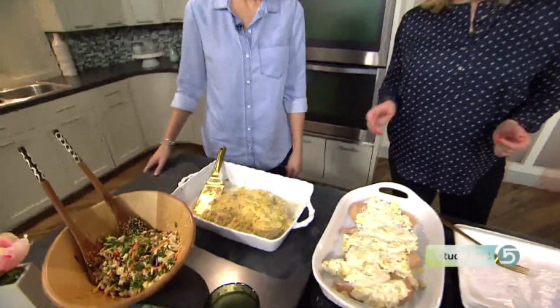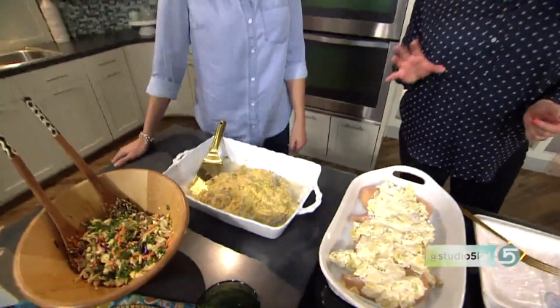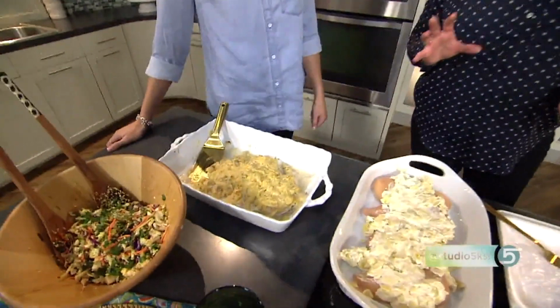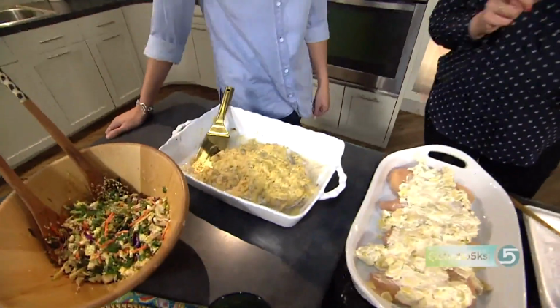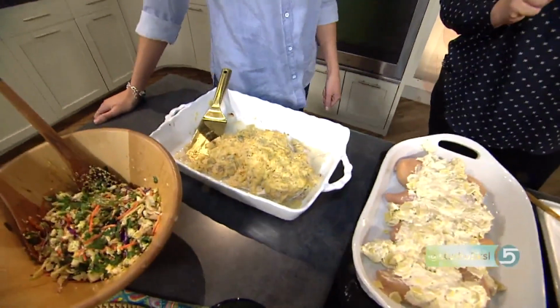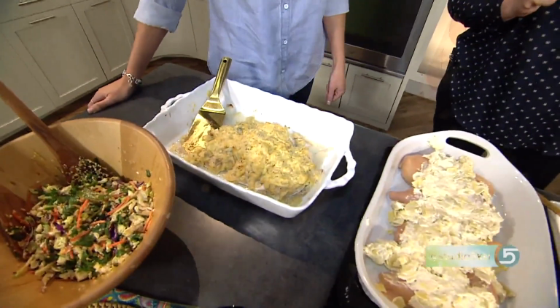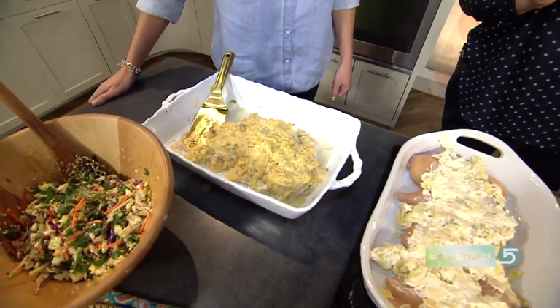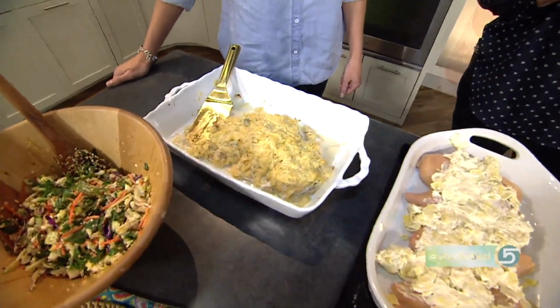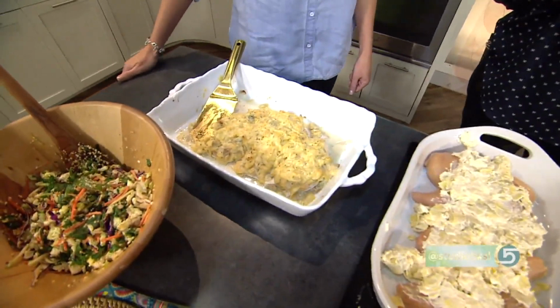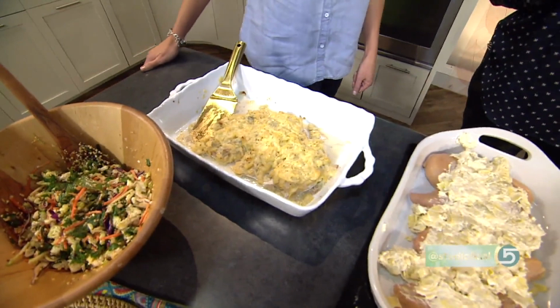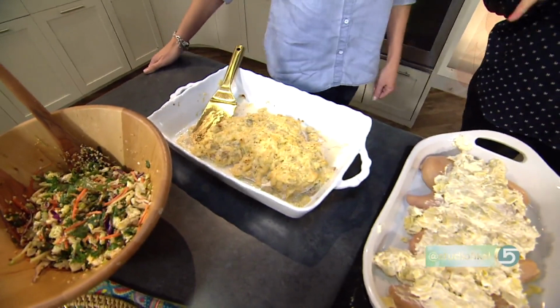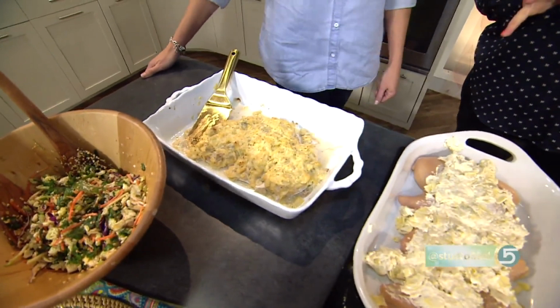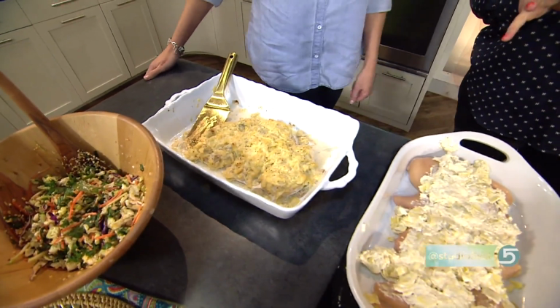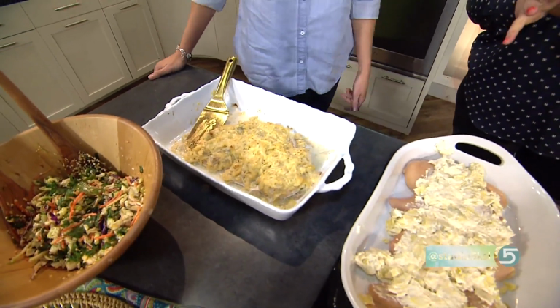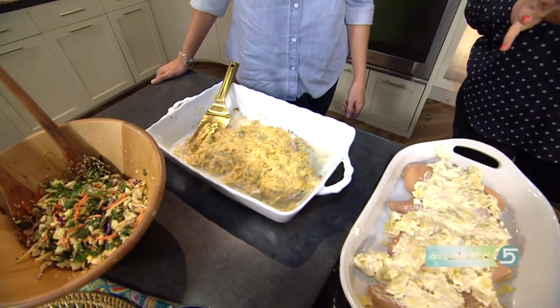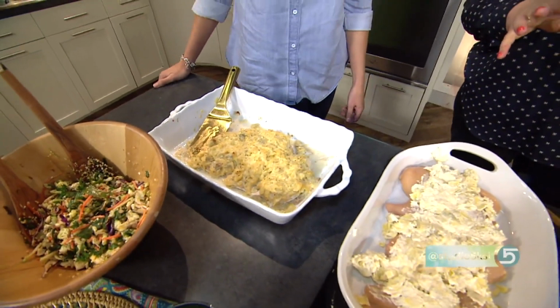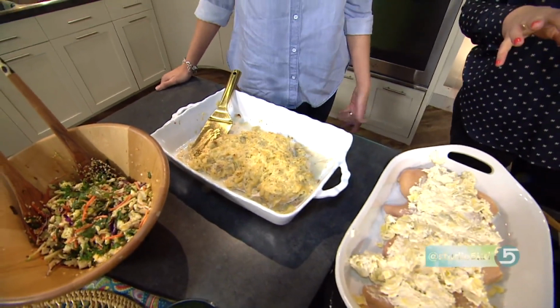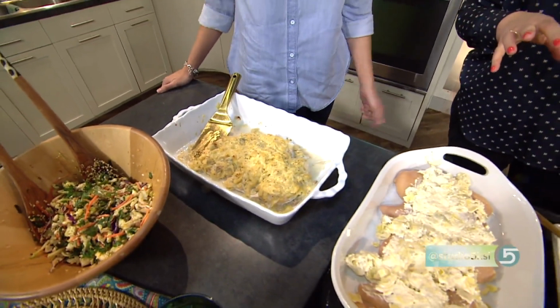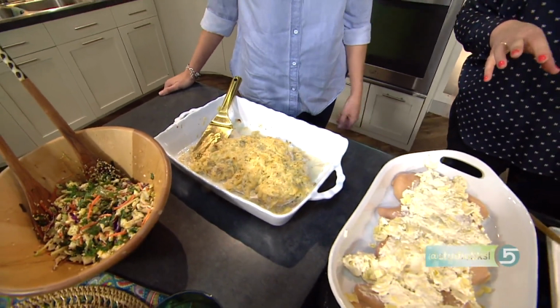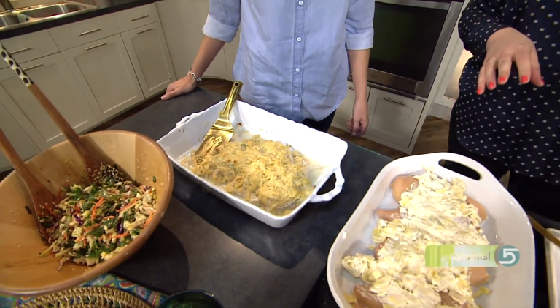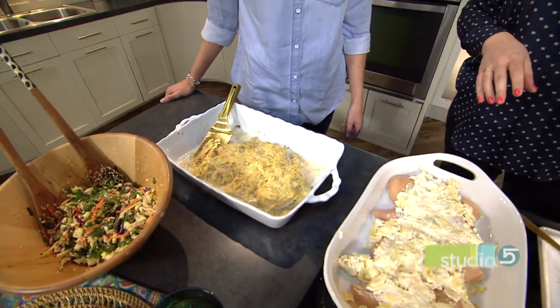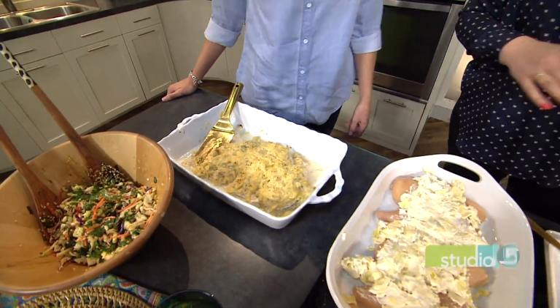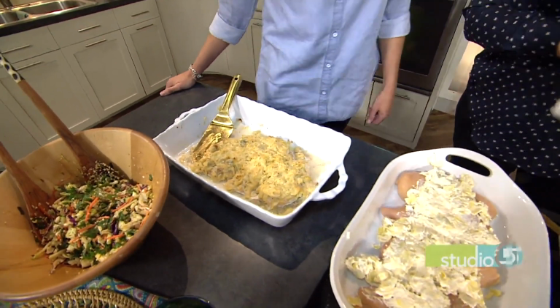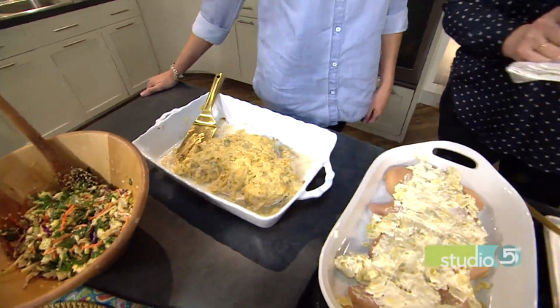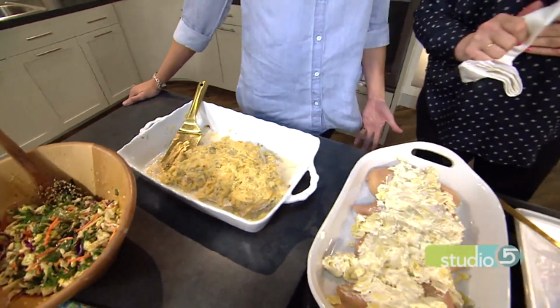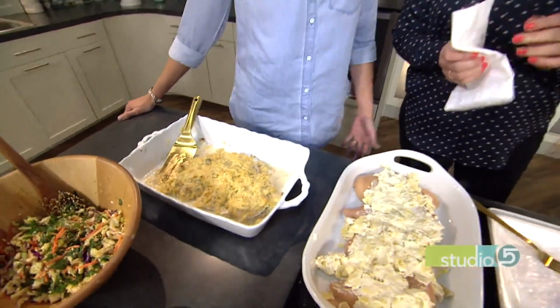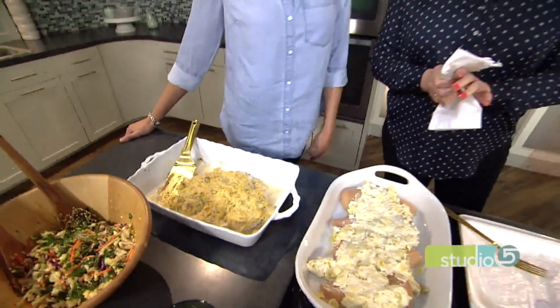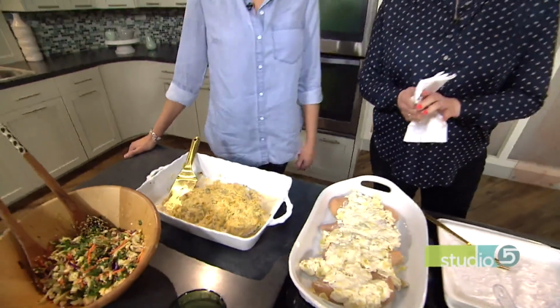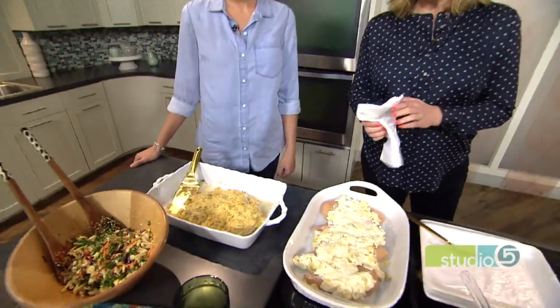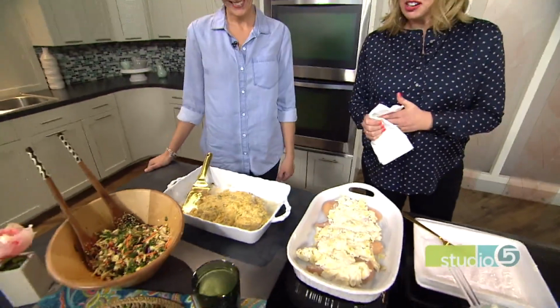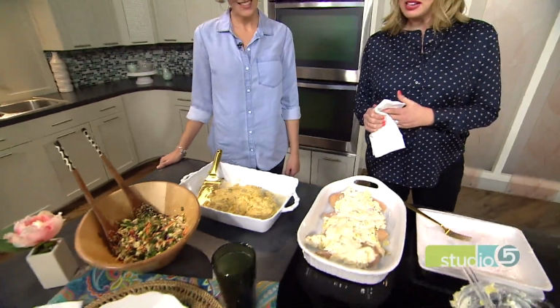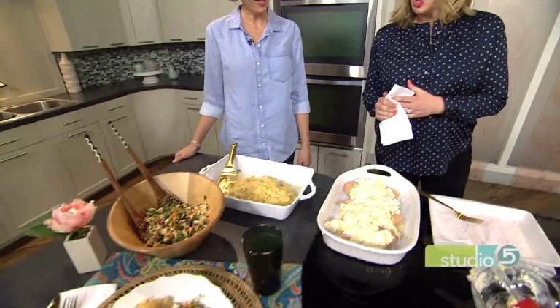If you don't often use artichokes, do you have a good brand to reach for? Whatever's on sale — easy, not hard to please. That's how I am too.